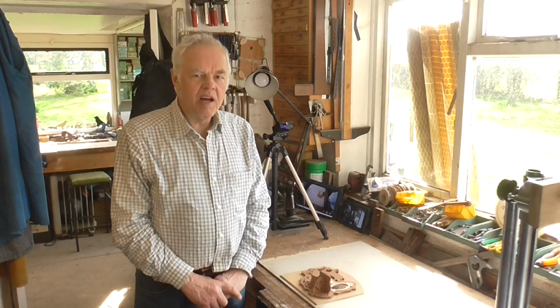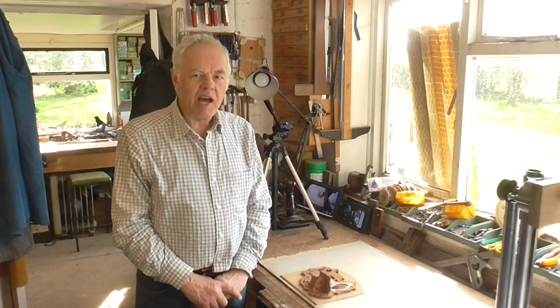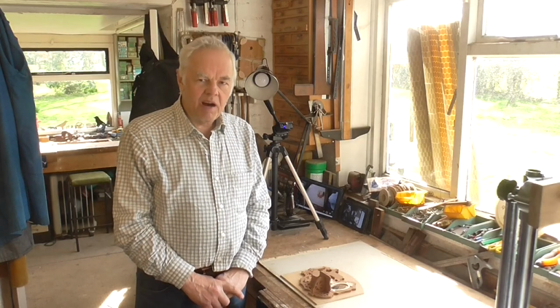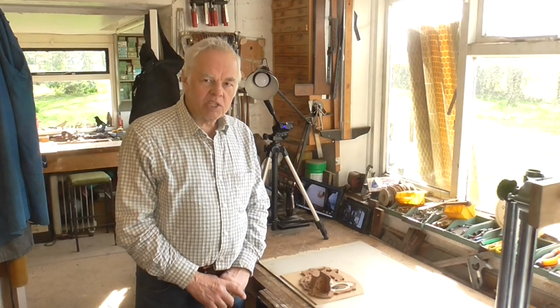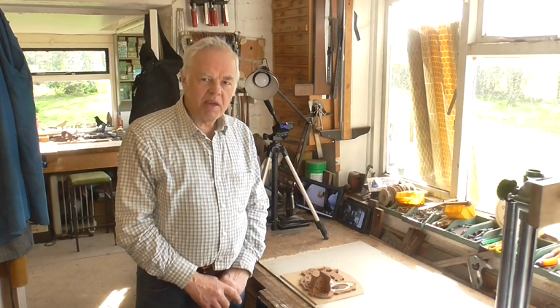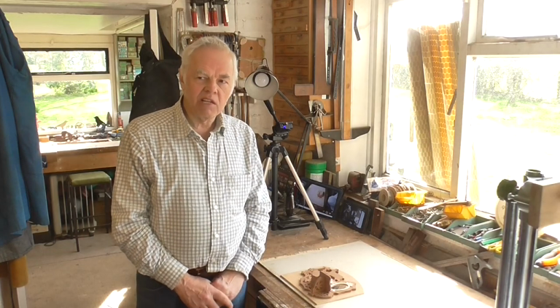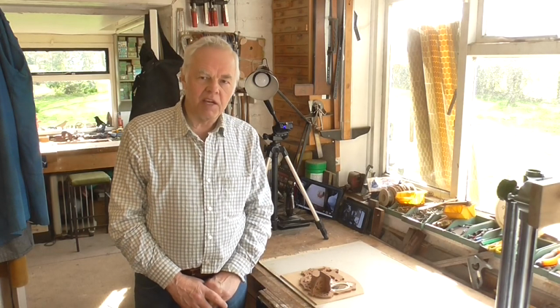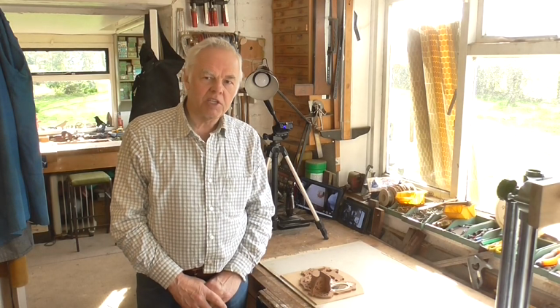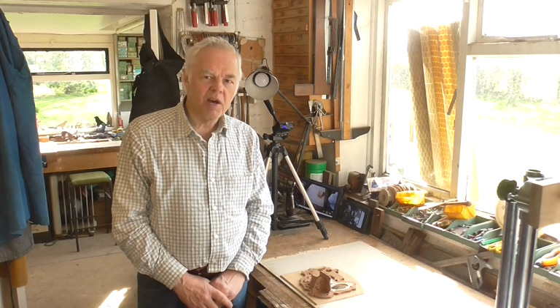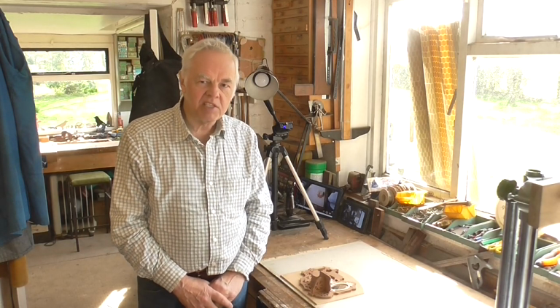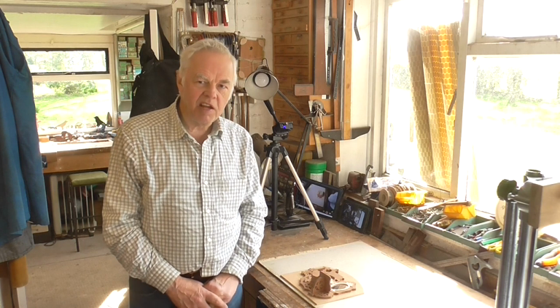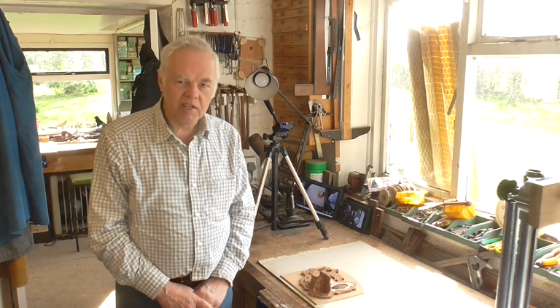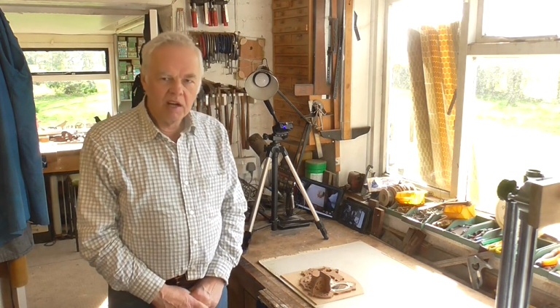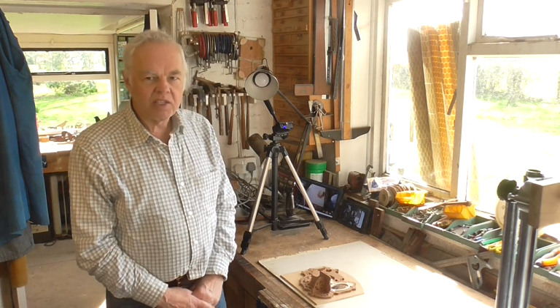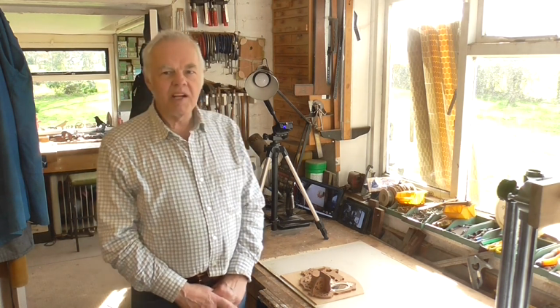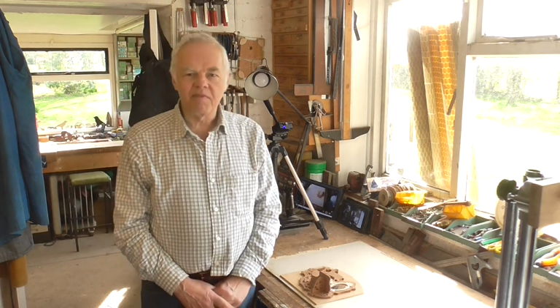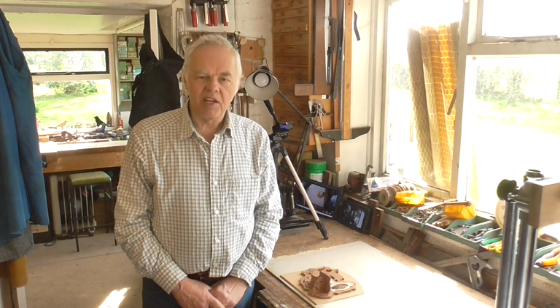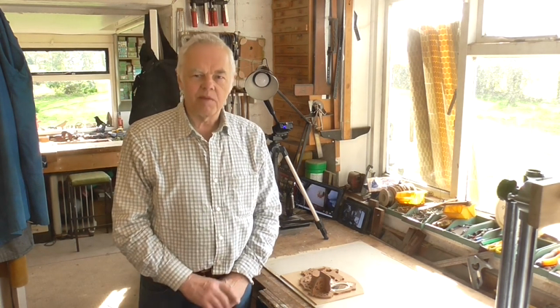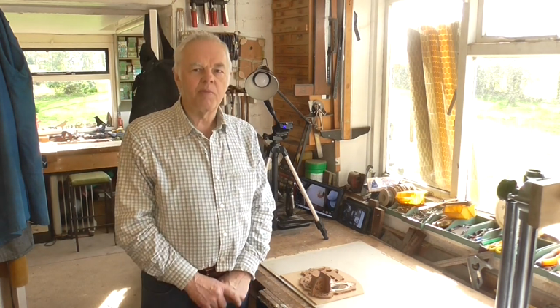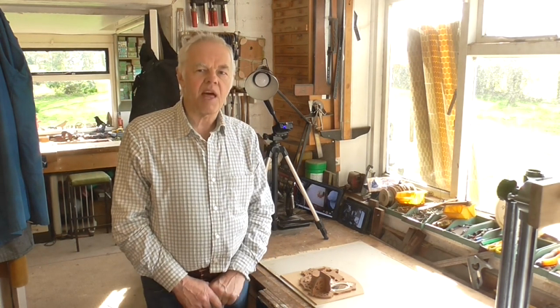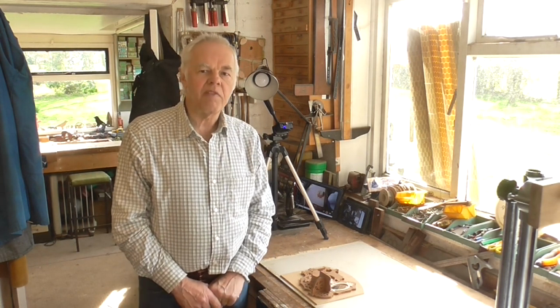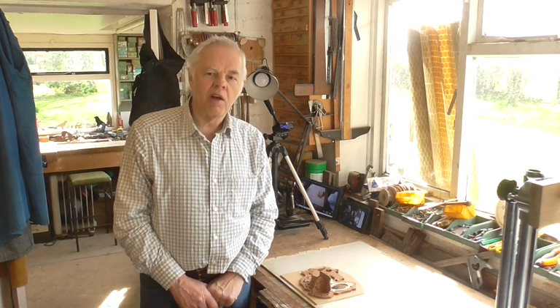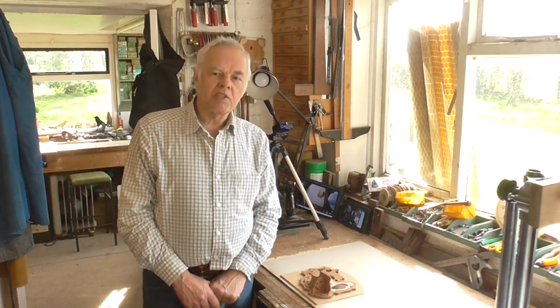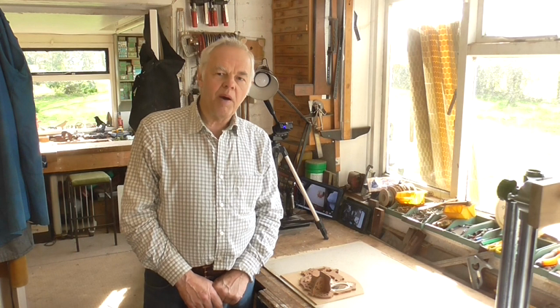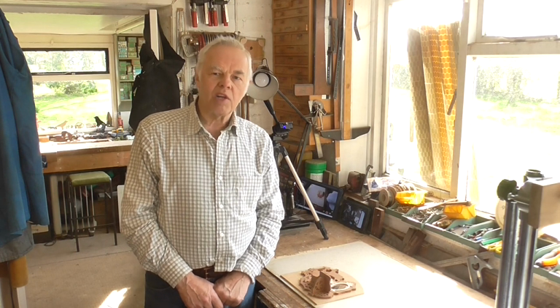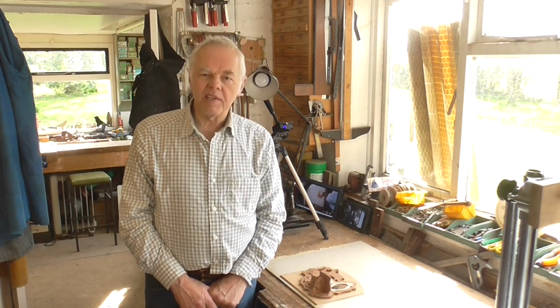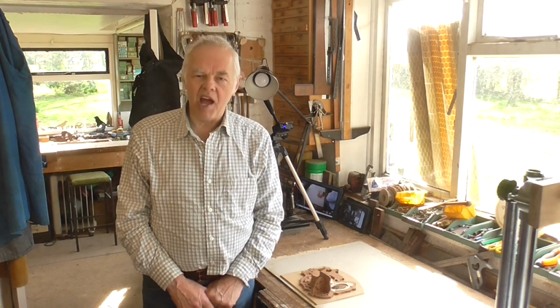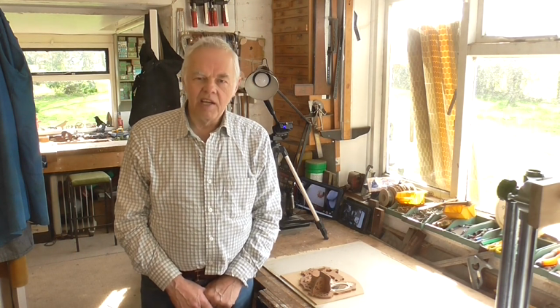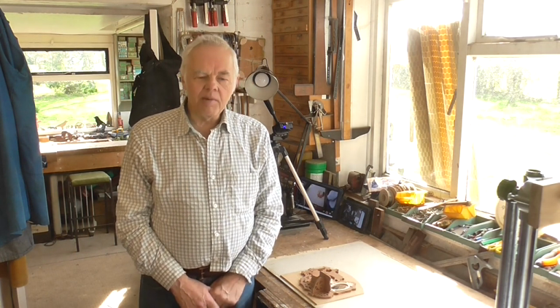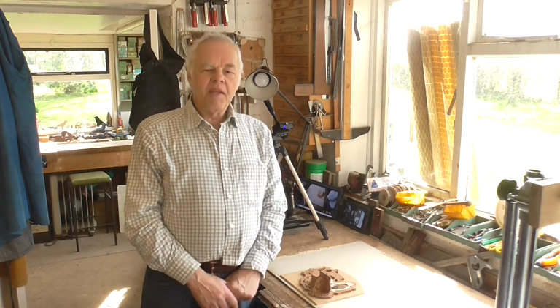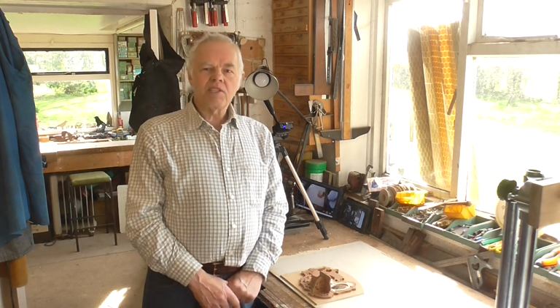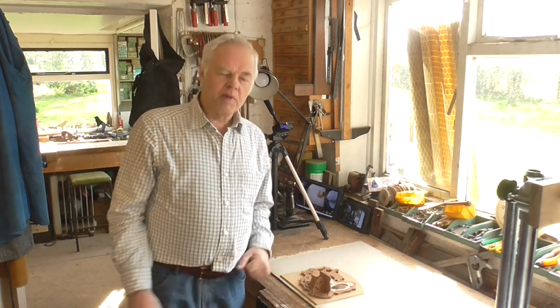Hello again. I just thought I'd make this little video to show you my latest invention. Well, it's not really an invention — it's something I put together from a few scrap parts that I had in the shed. Anyway, here's the problem.